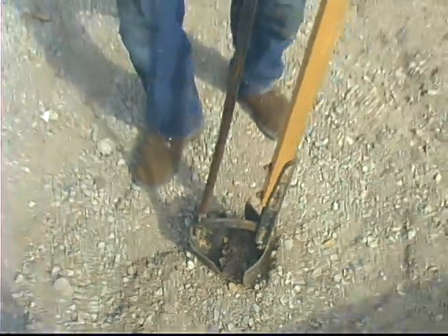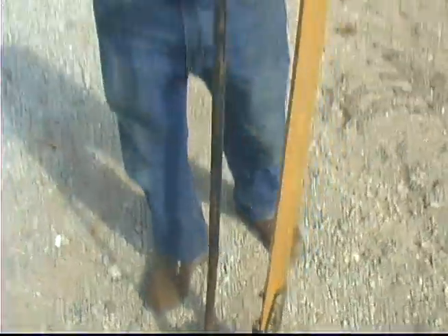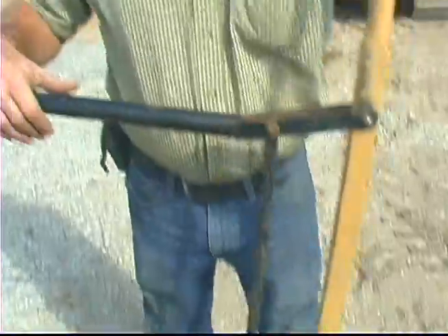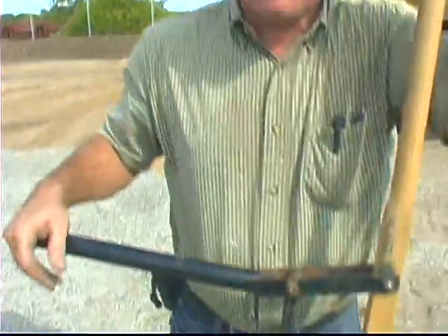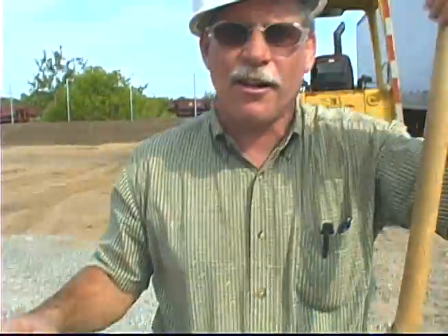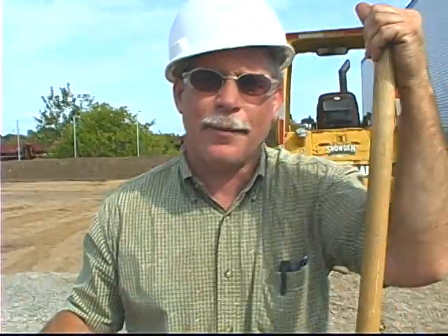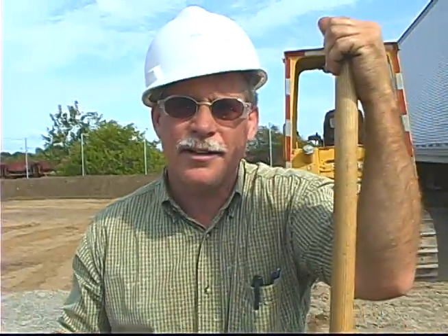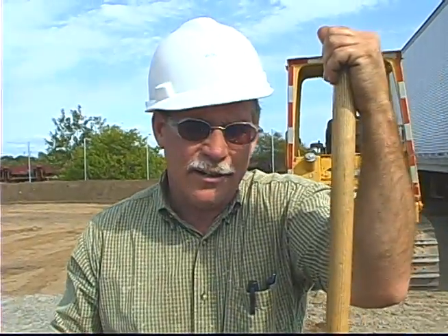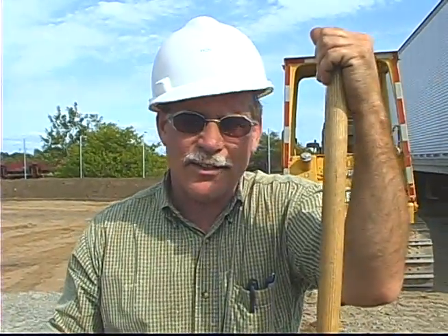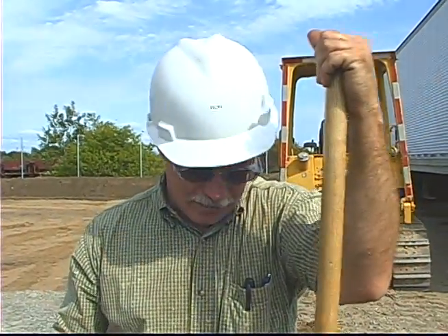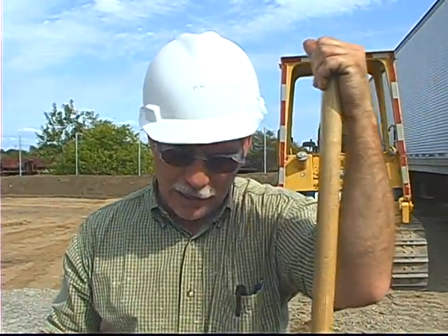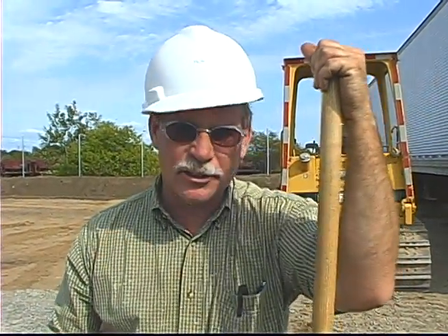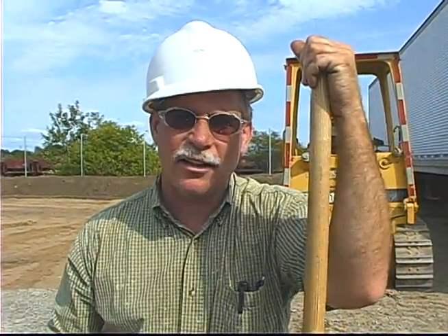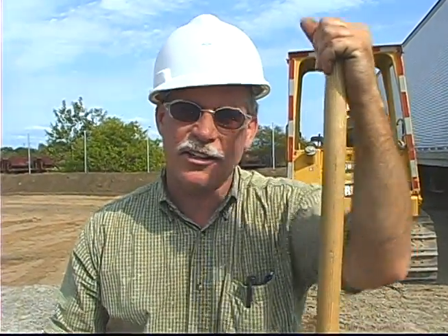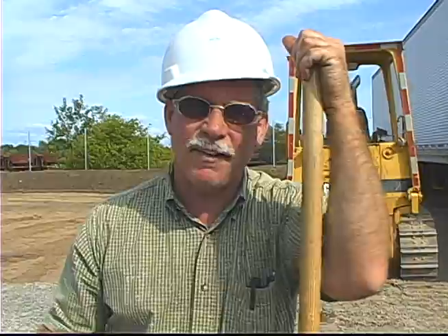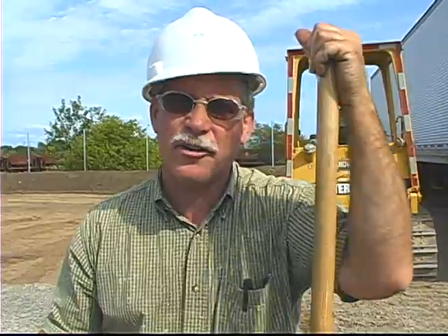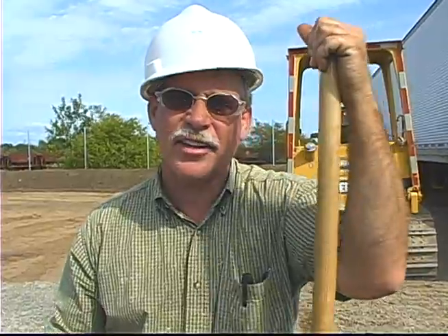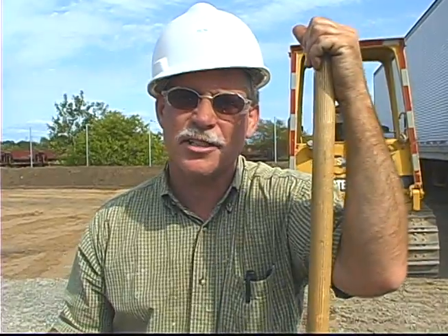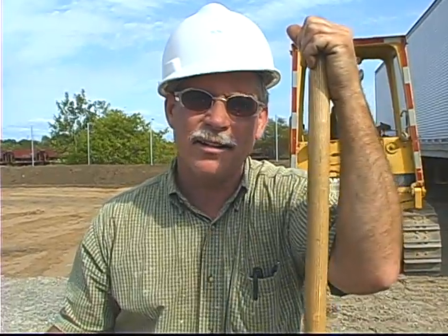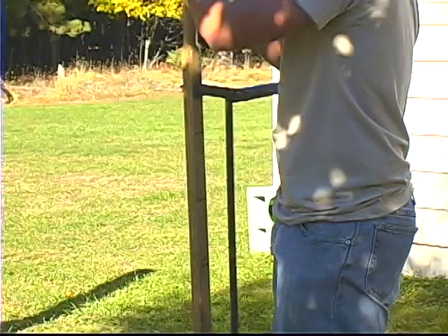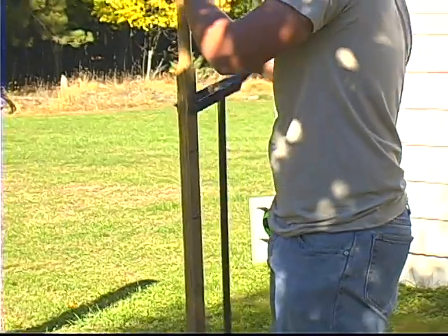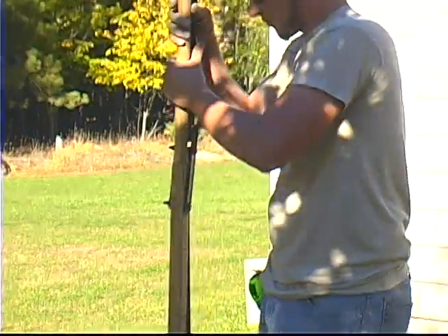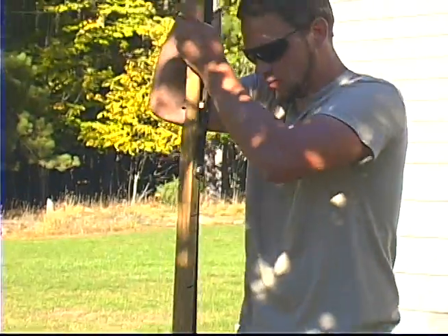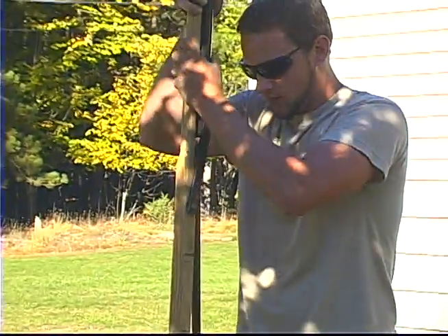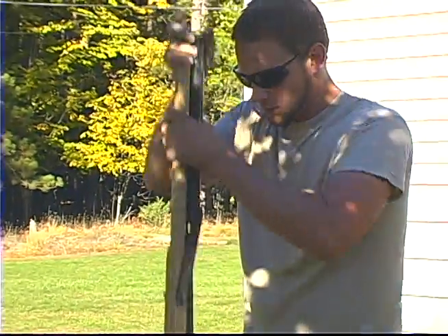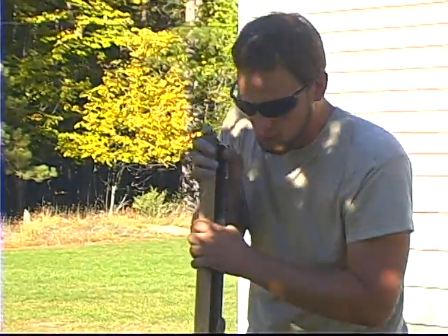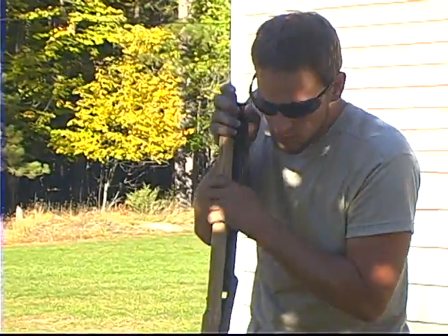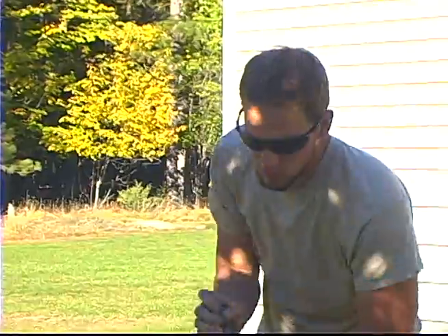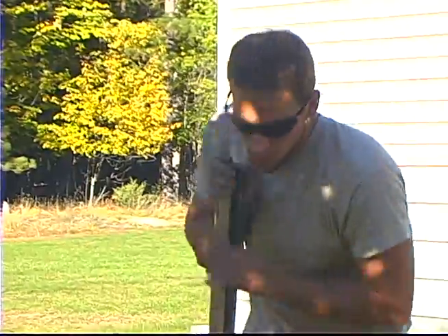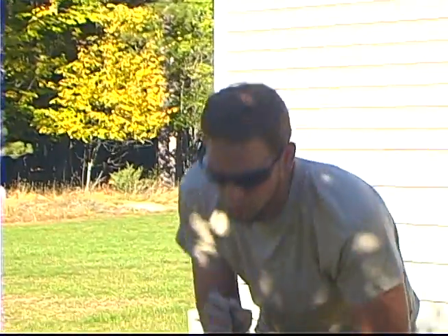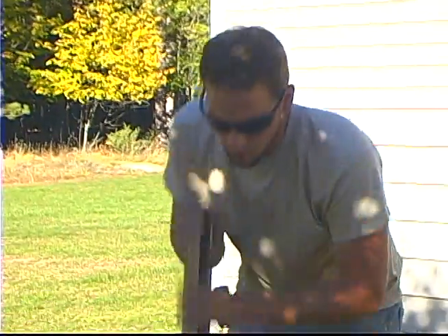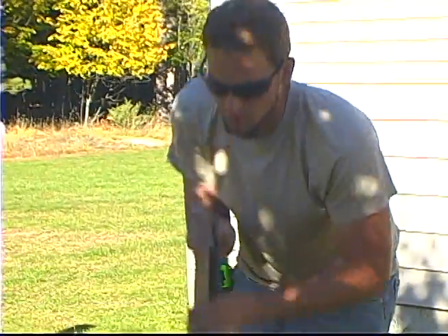It works really well in swampy holes, though I don't bring them out on all jobs. For regular dirt these work fine without modifications, but when it's really sugary or sandy, it does work a lot better if you have those wings loaded onto it.